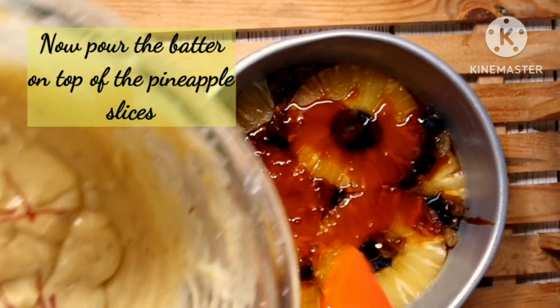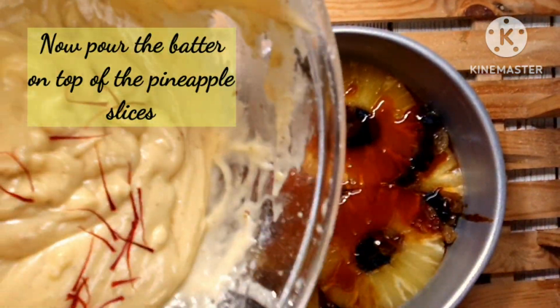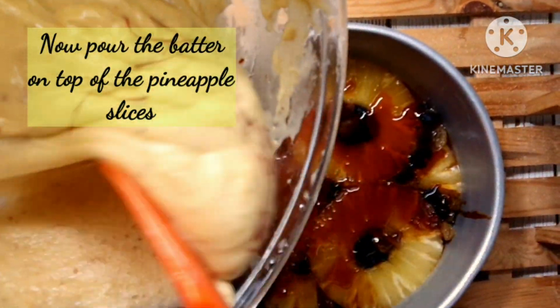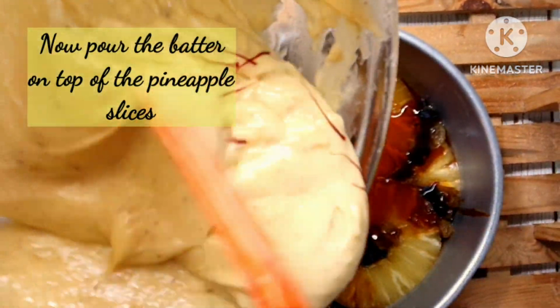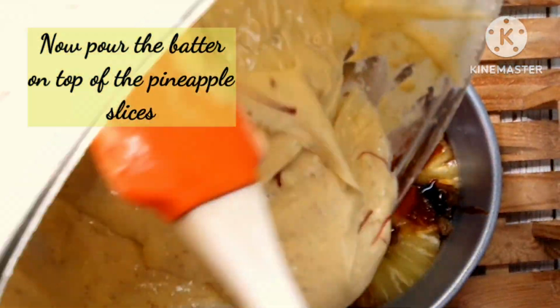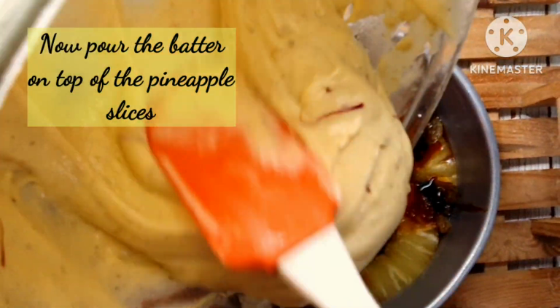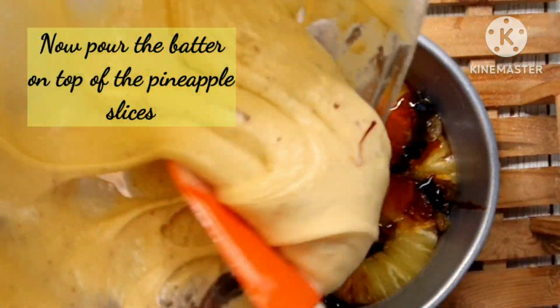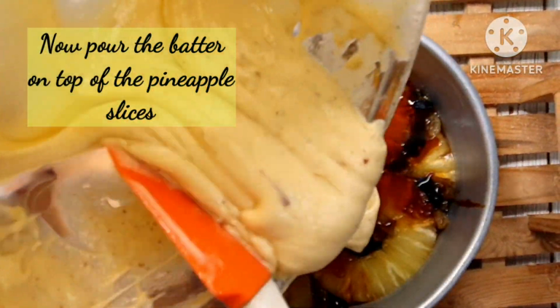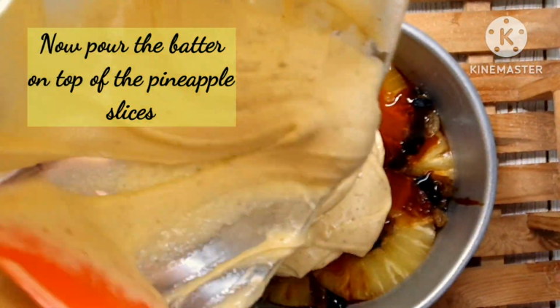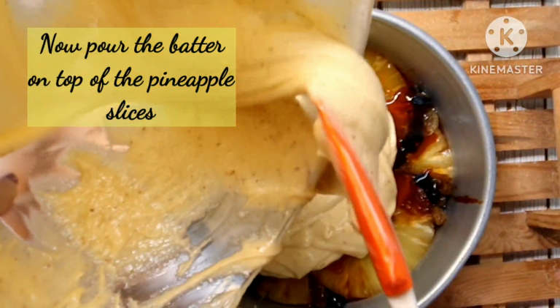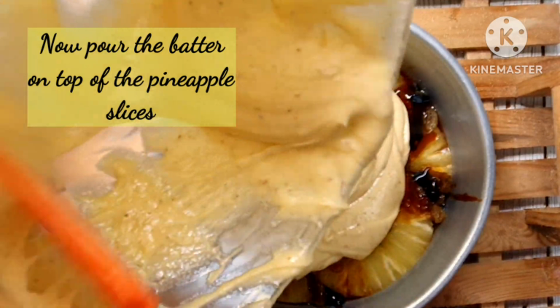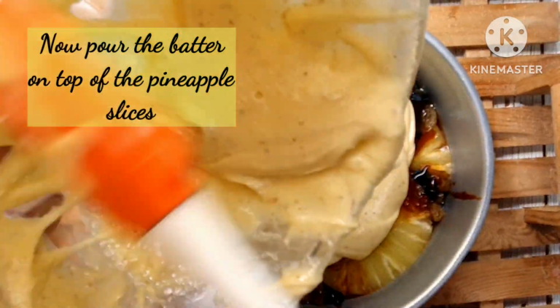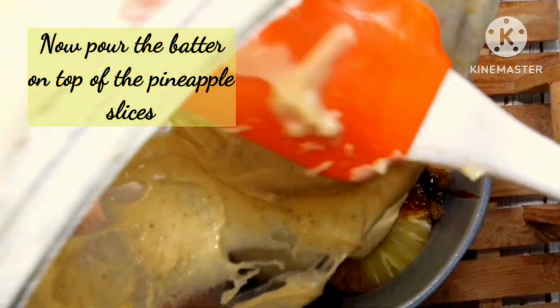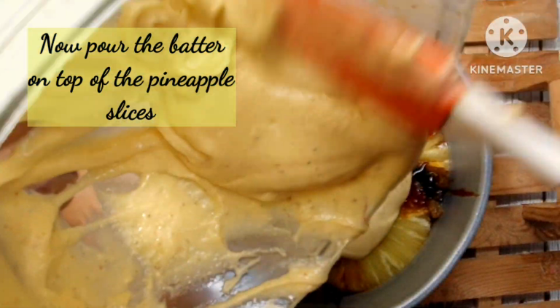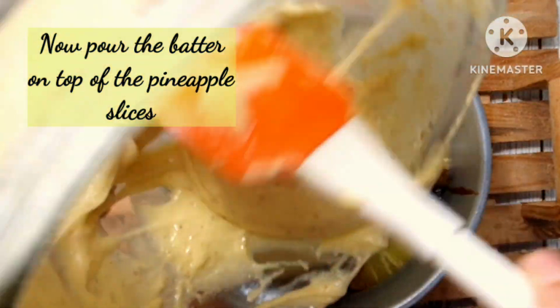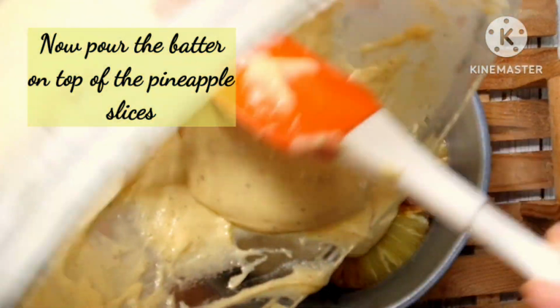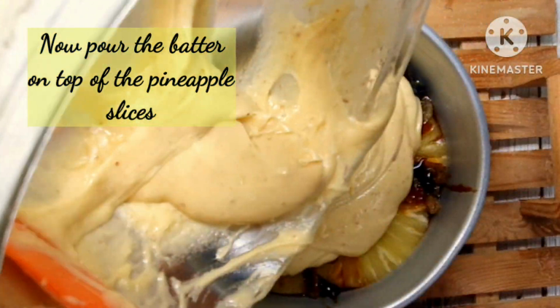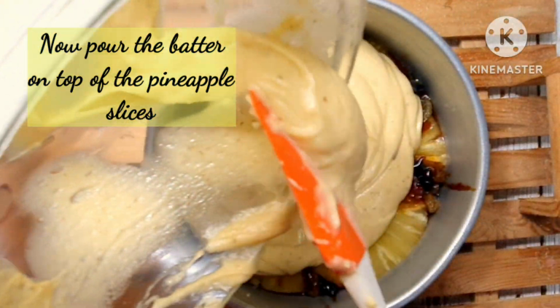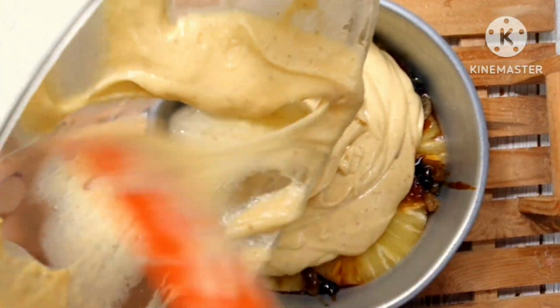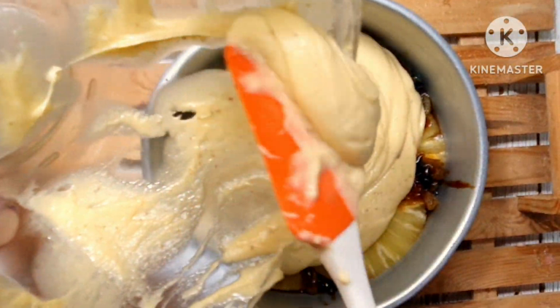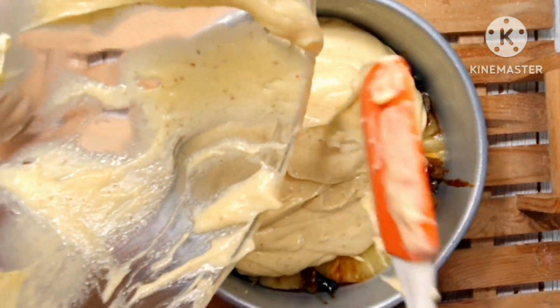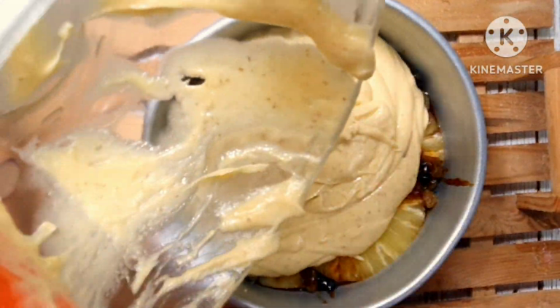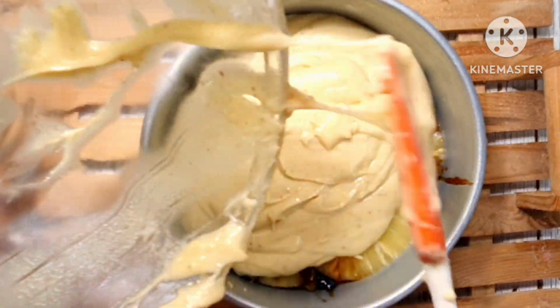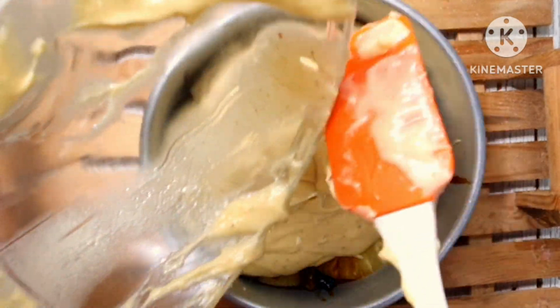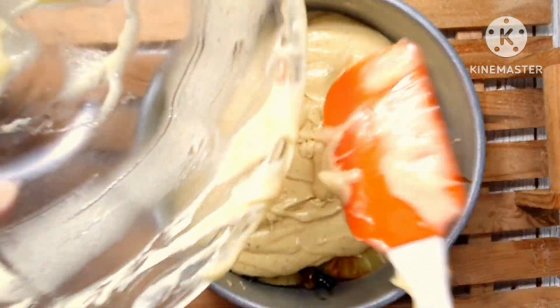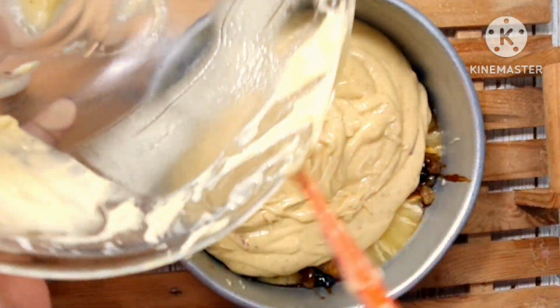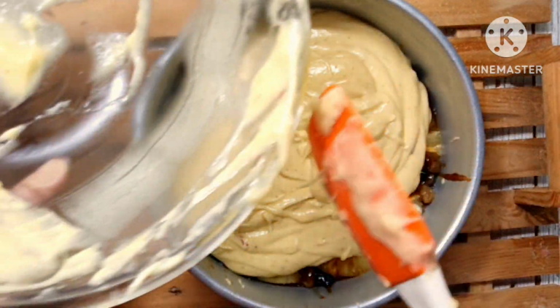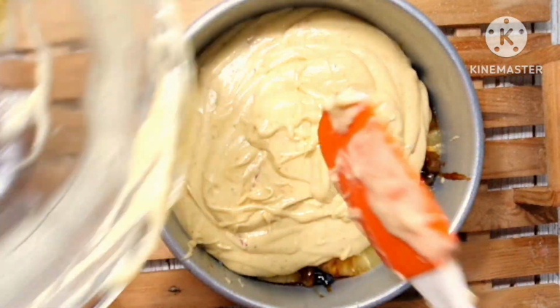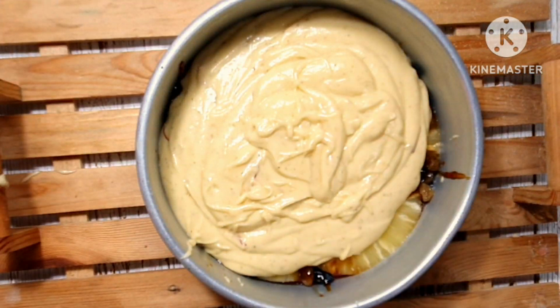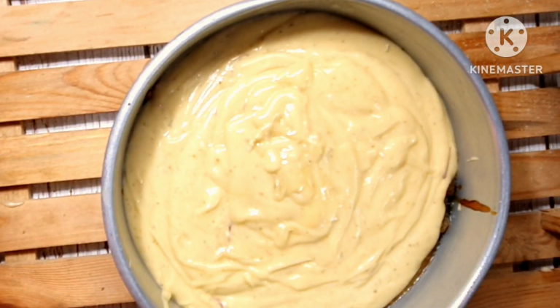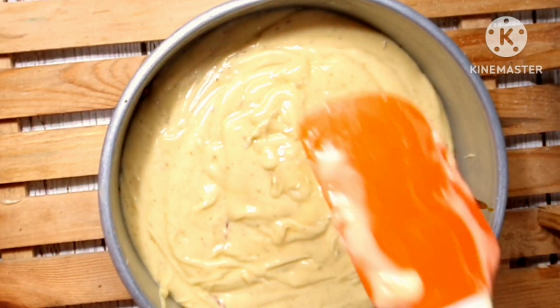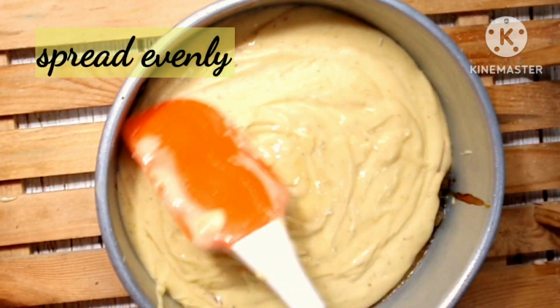I had refrigerated the cake tin with the pineapple slices after adding the caramel to it, so that it can set in the fridge. That way, when I pour the cake batter into the tin, the caramel and the batter won't get mixed.